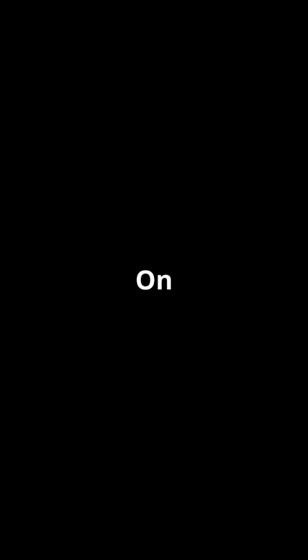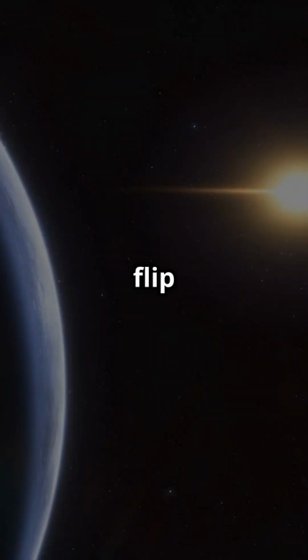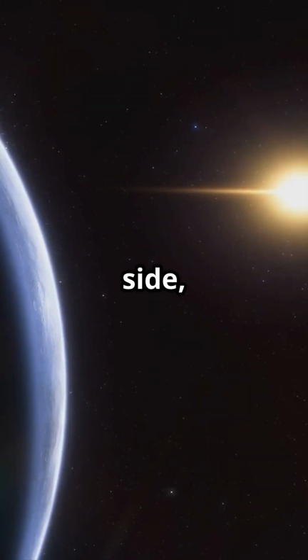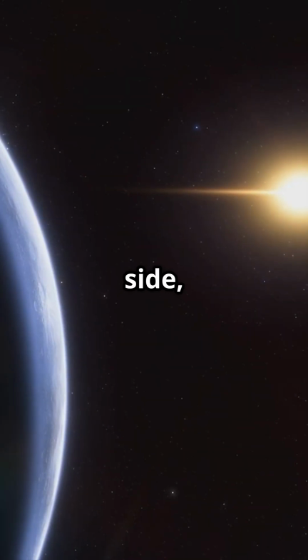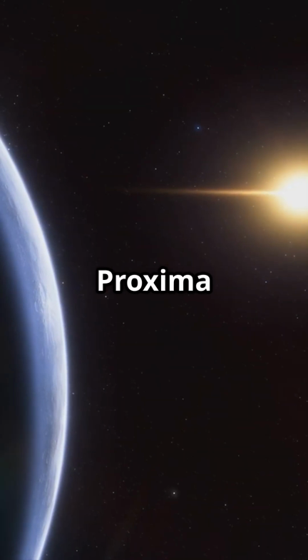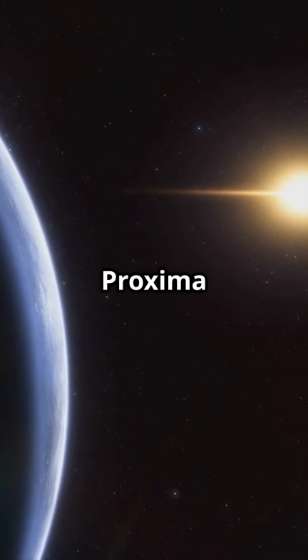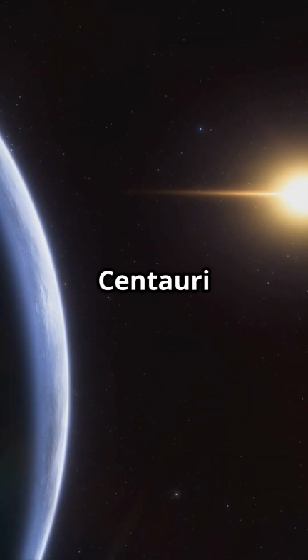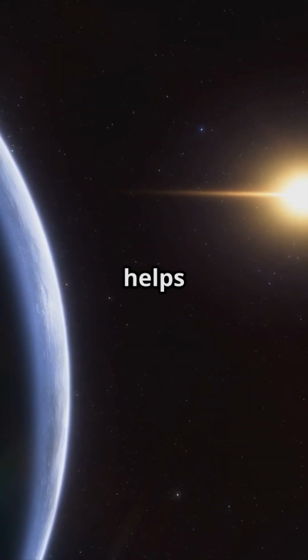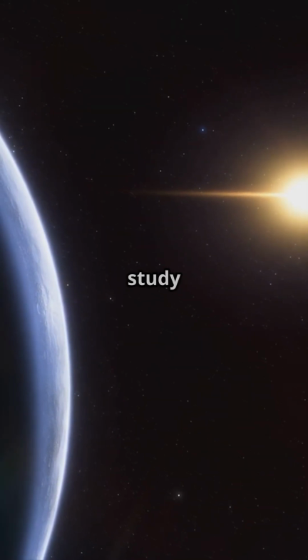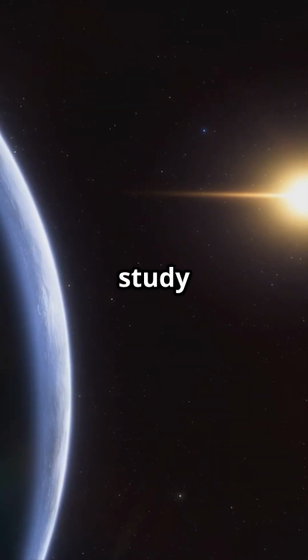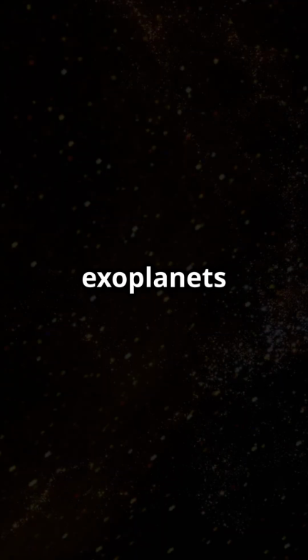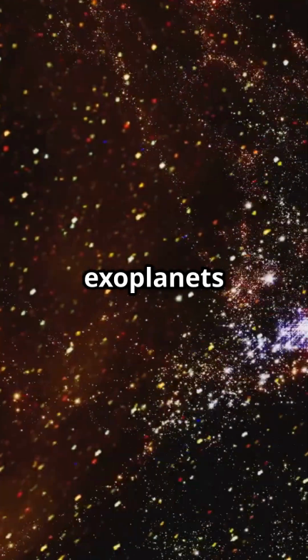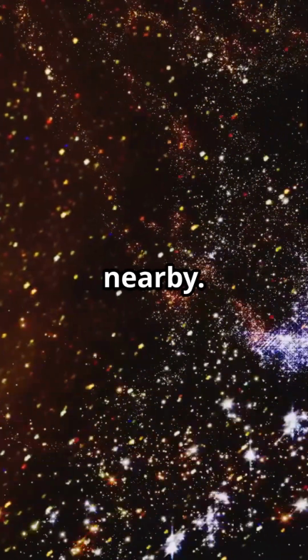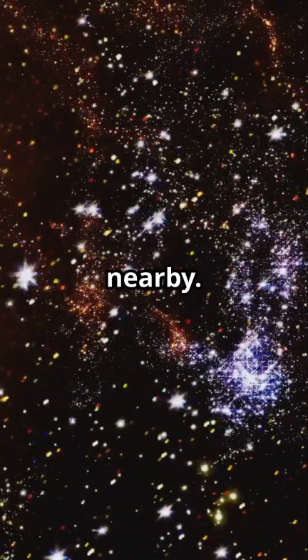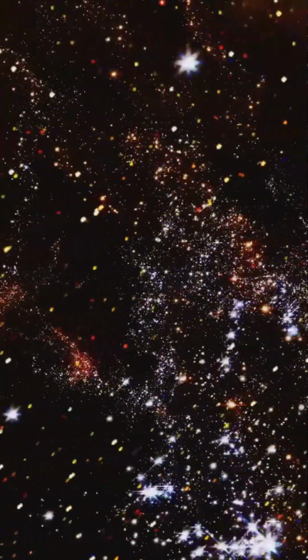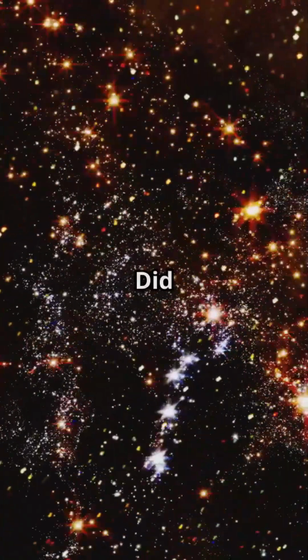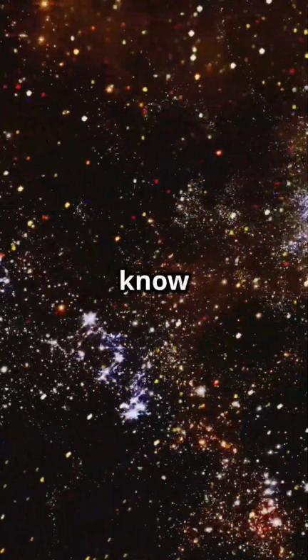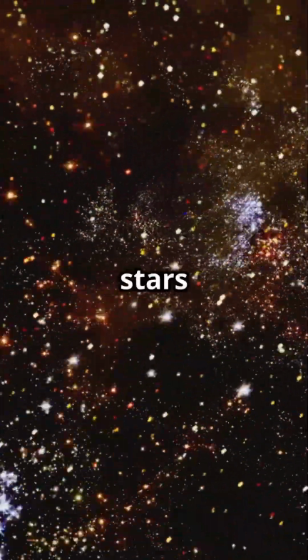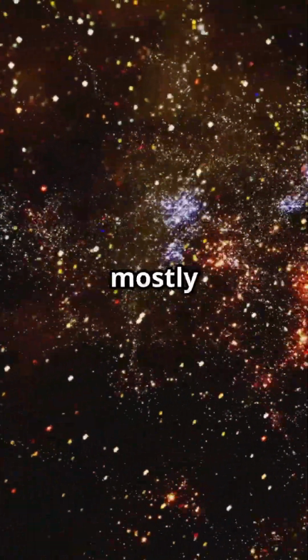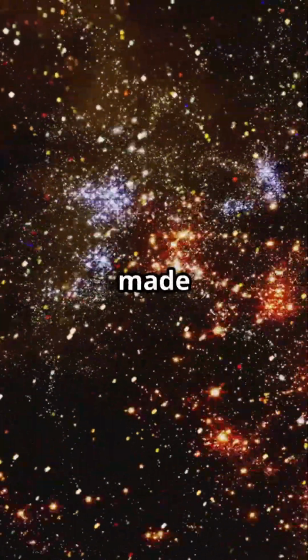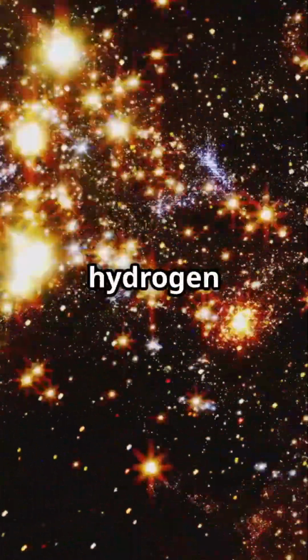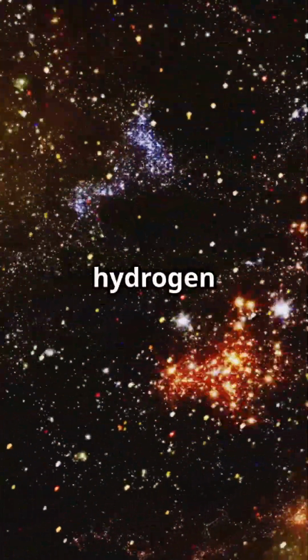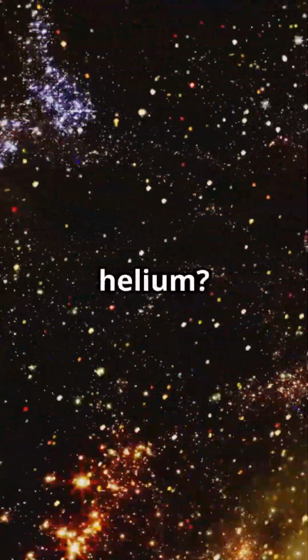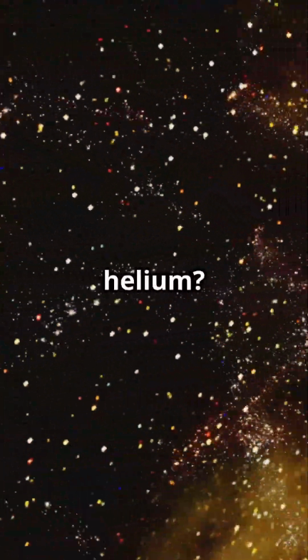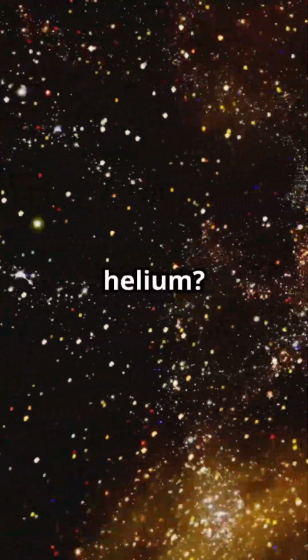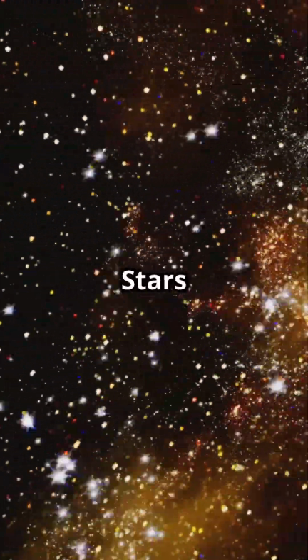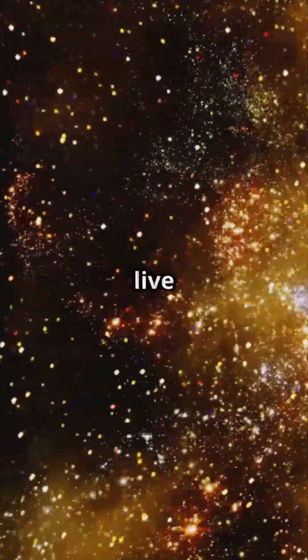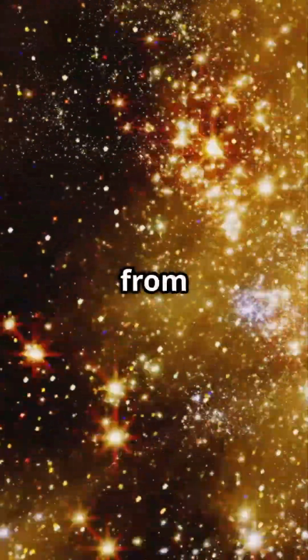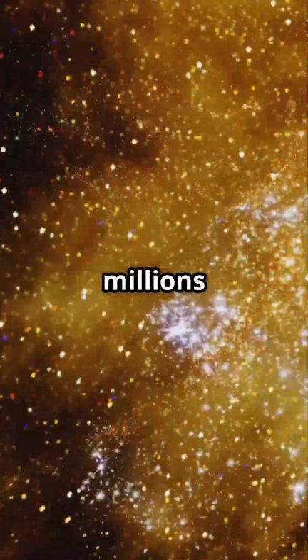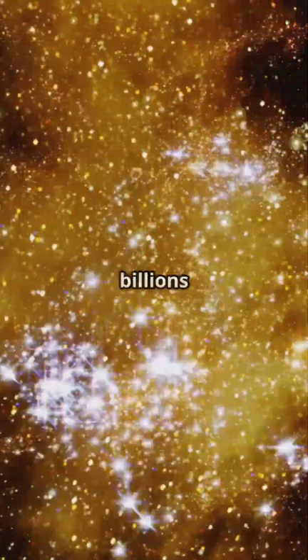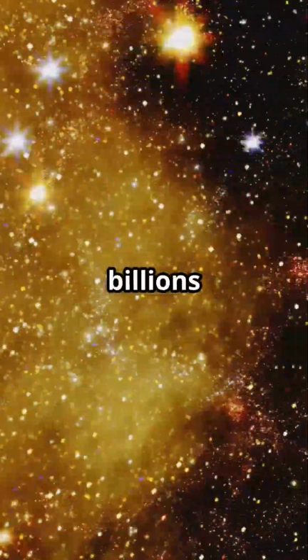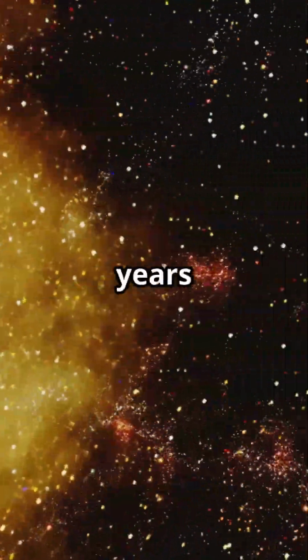On the flip side, Proxima Centauri helps us study exoplanets nearby. Did you know stars are mostly made of hydrogen and helium? Stars can live from millions to billions of years.